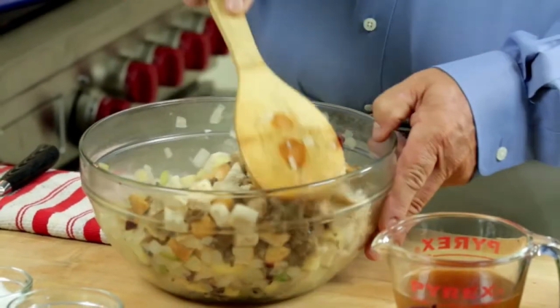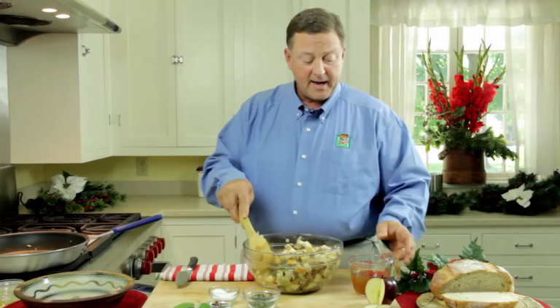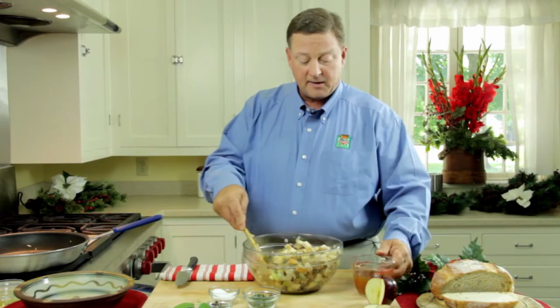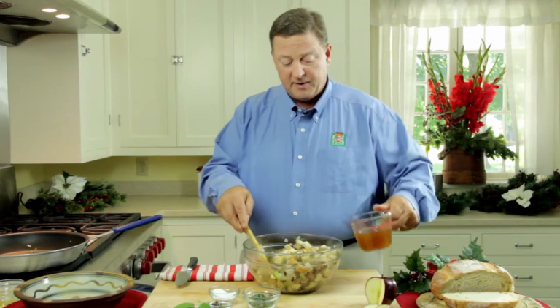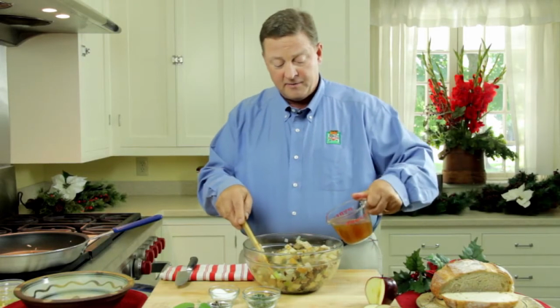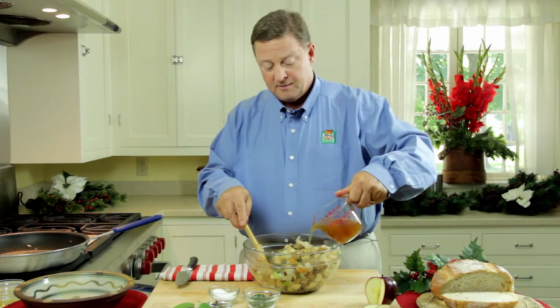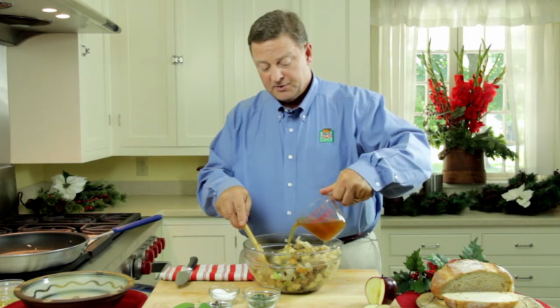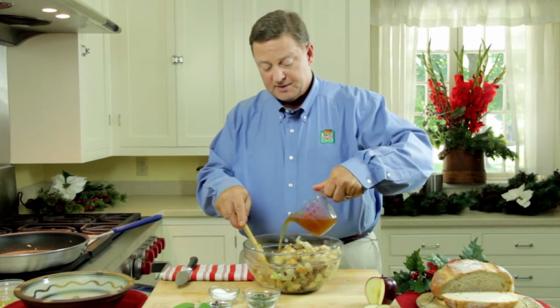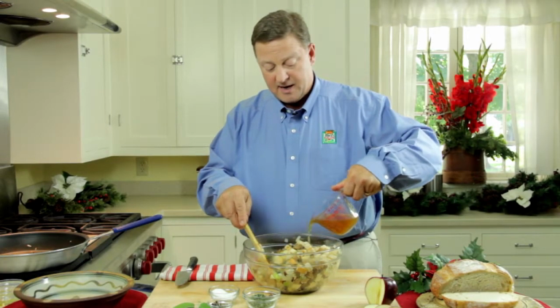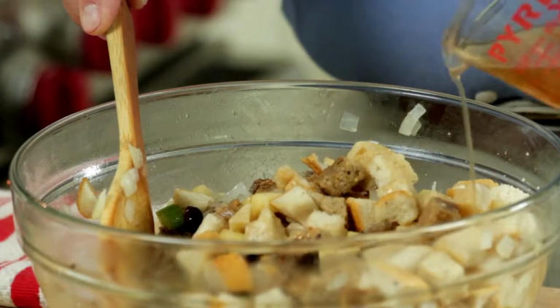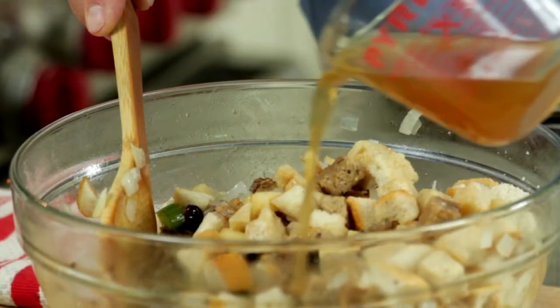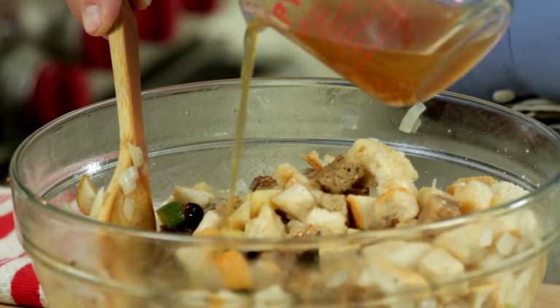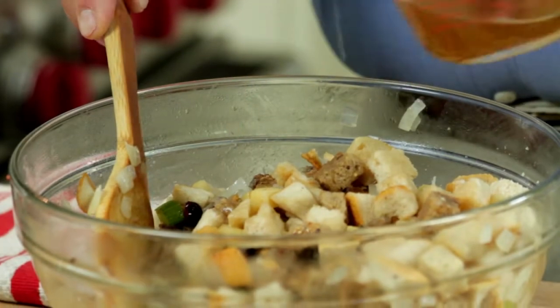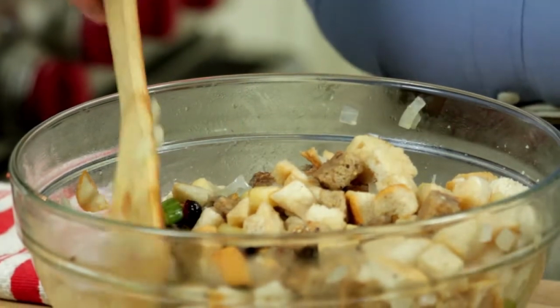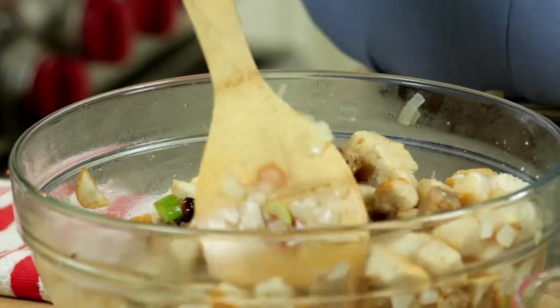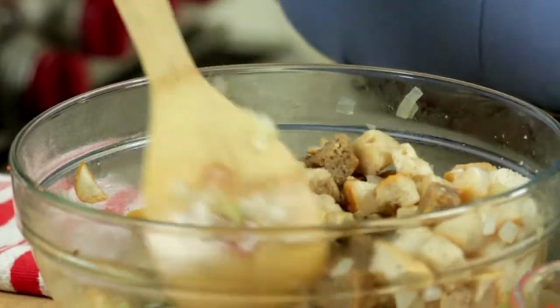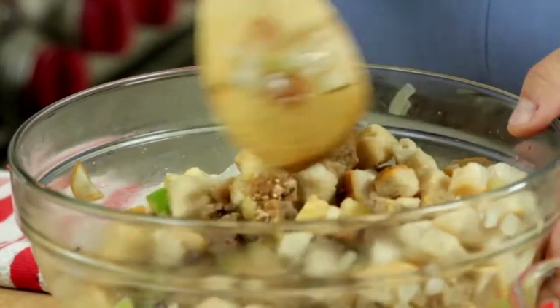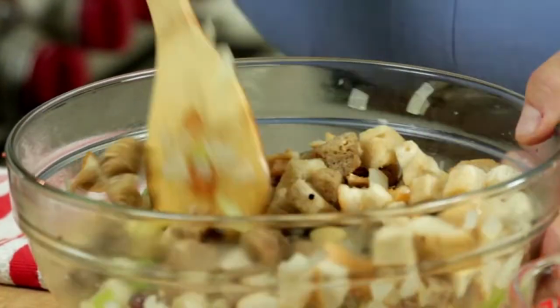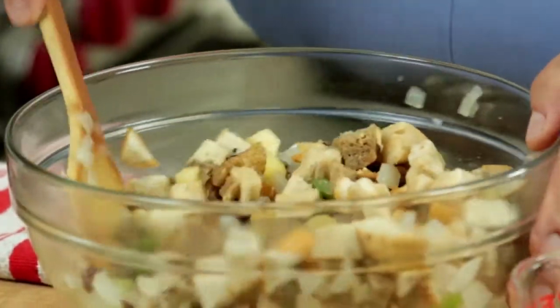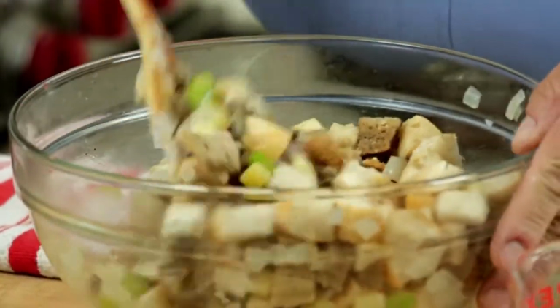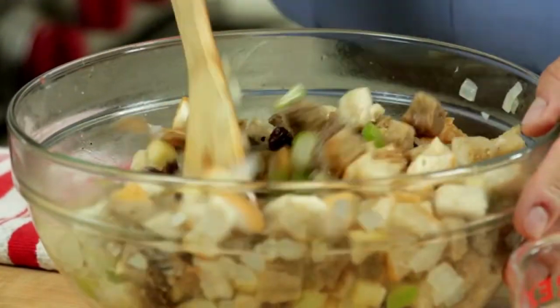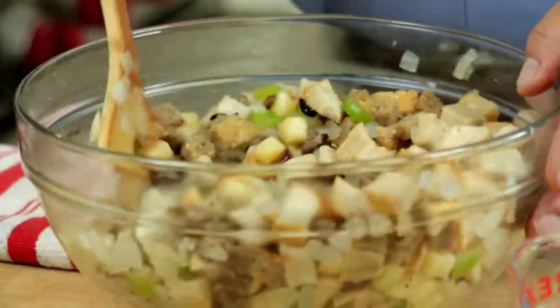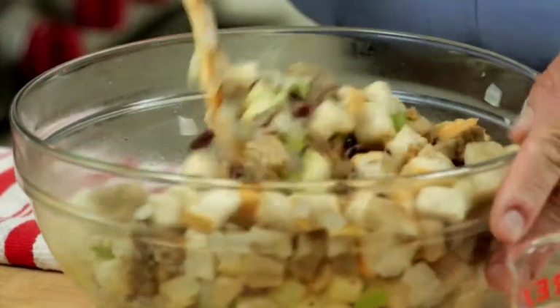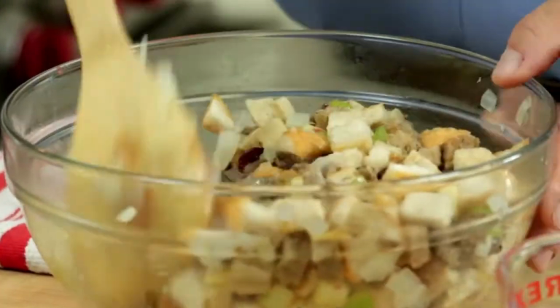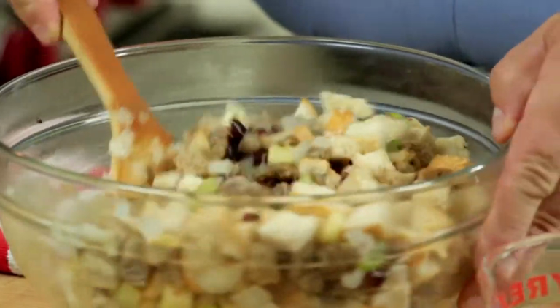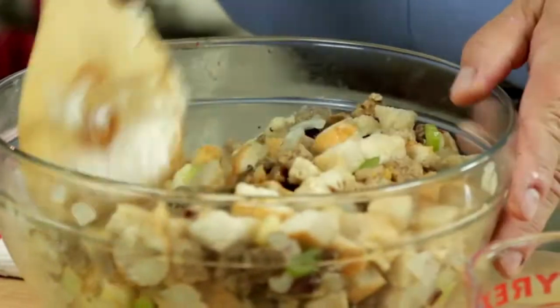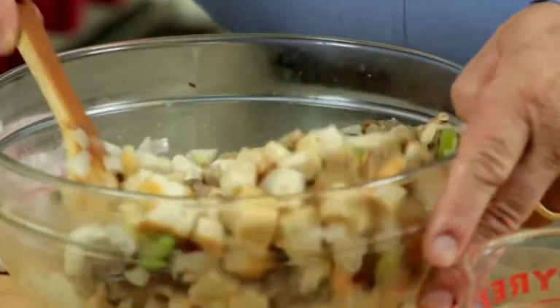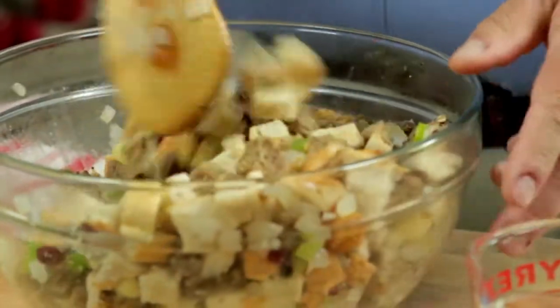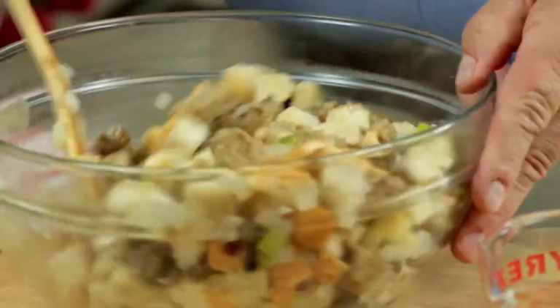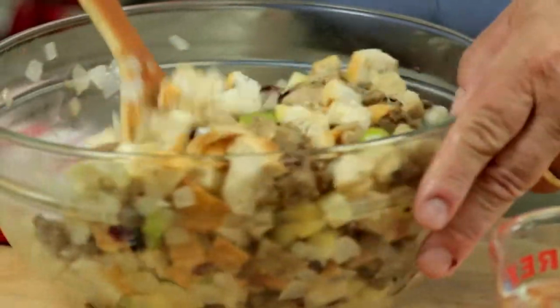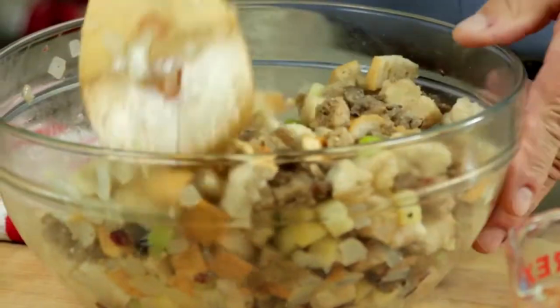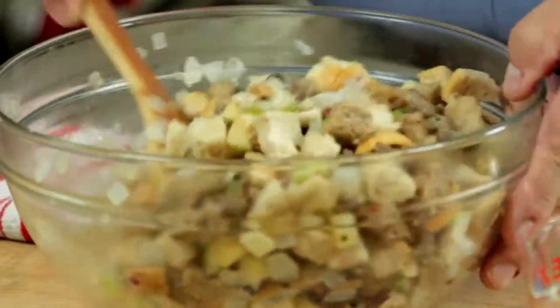I'm going to add a little bit of chicken stock because the bread cubes are pretty dry, and we don't want this really wet because we want everything to retain its shape and color.